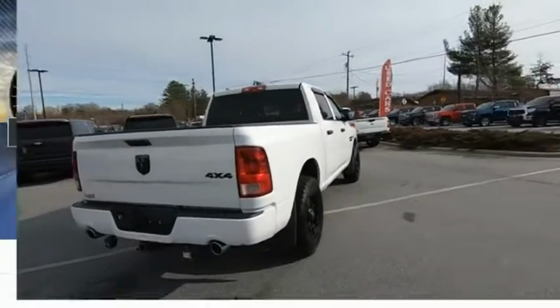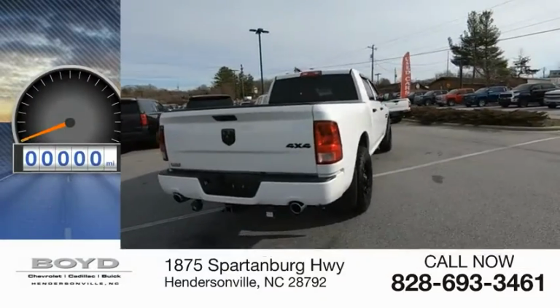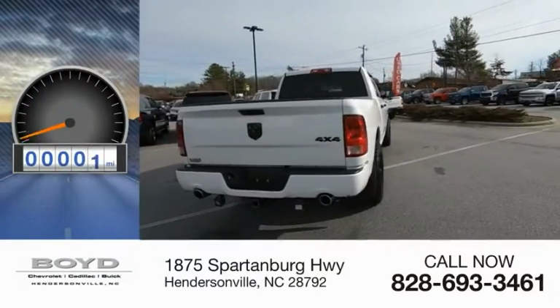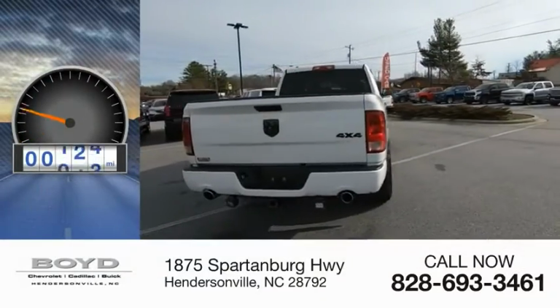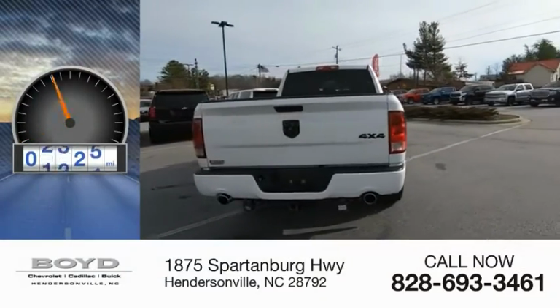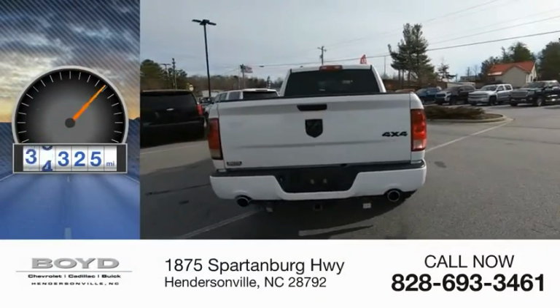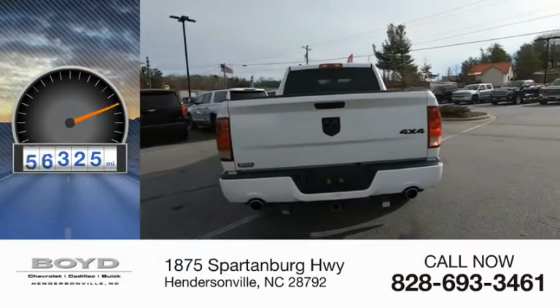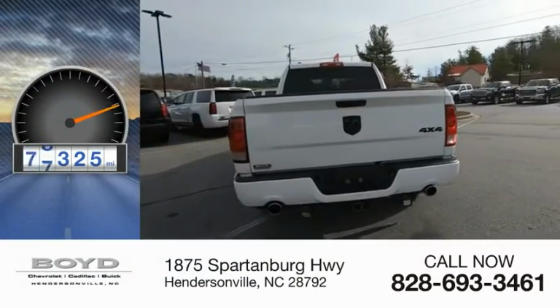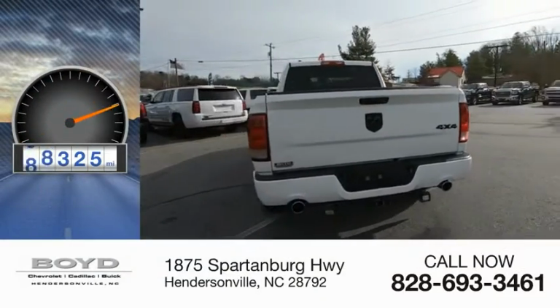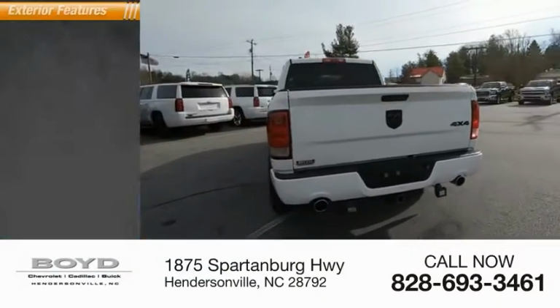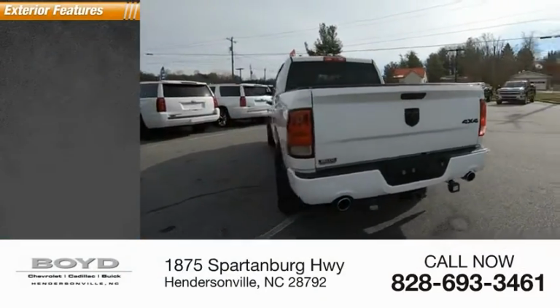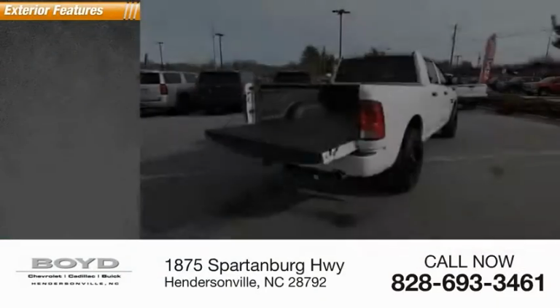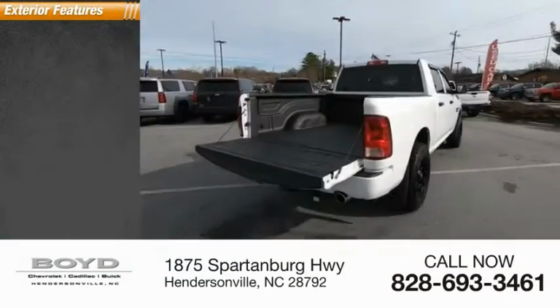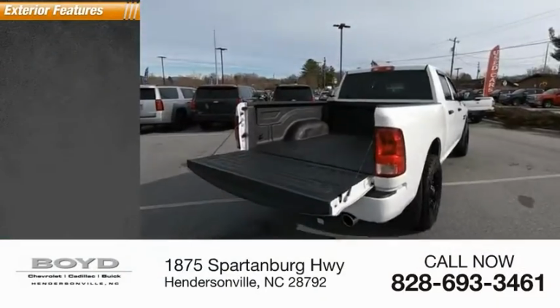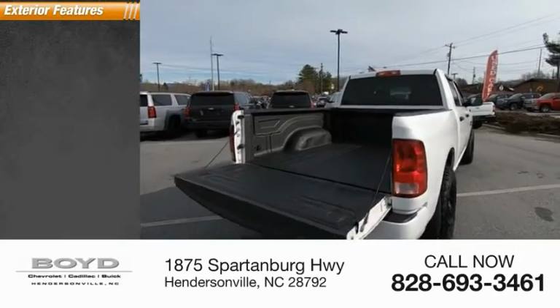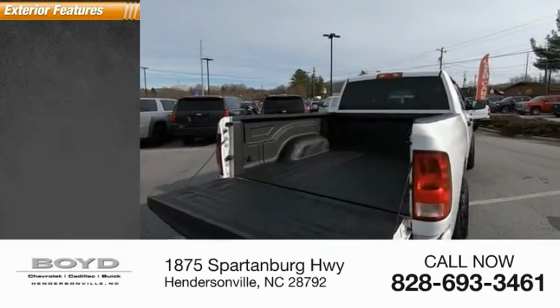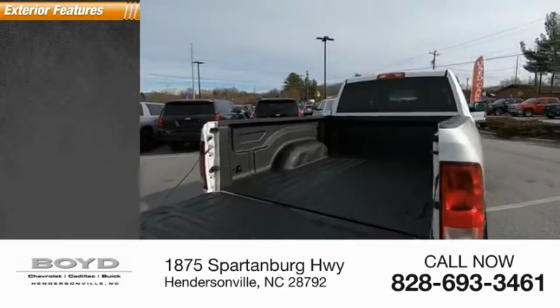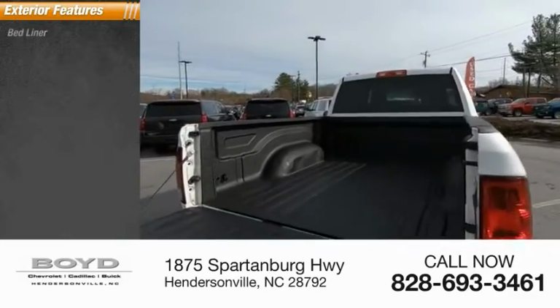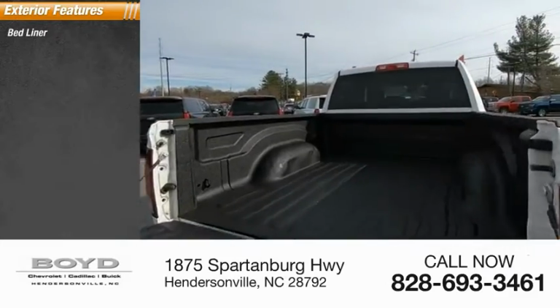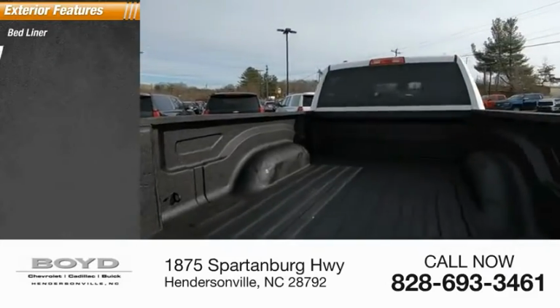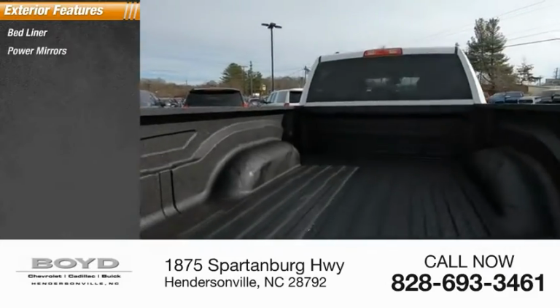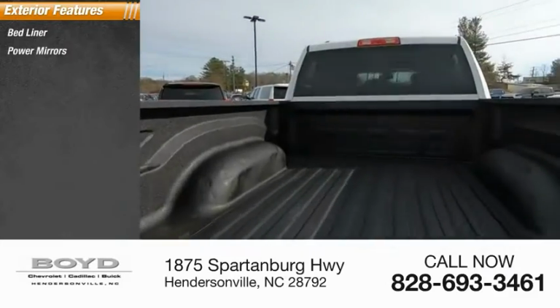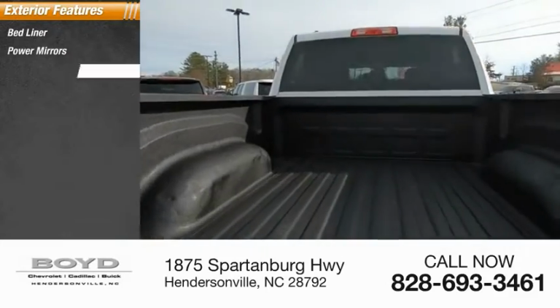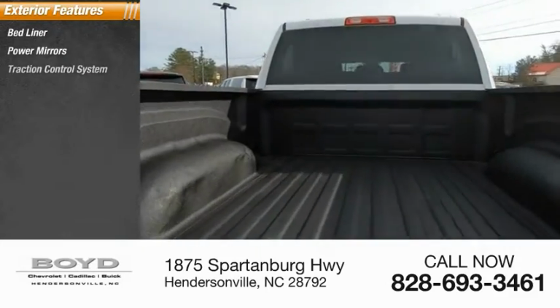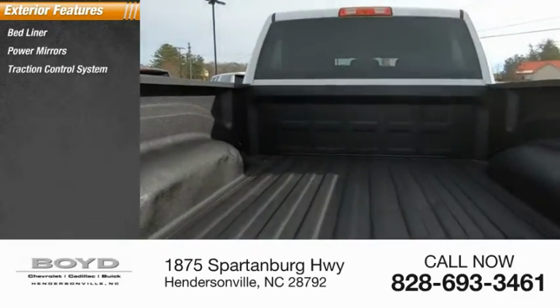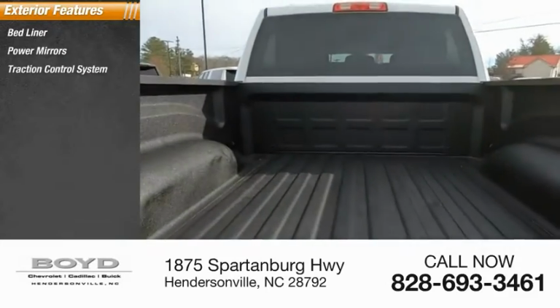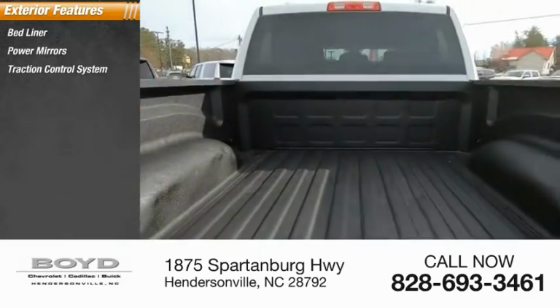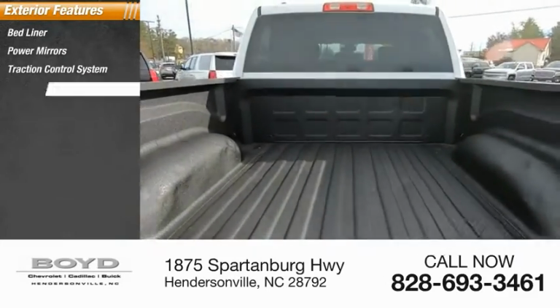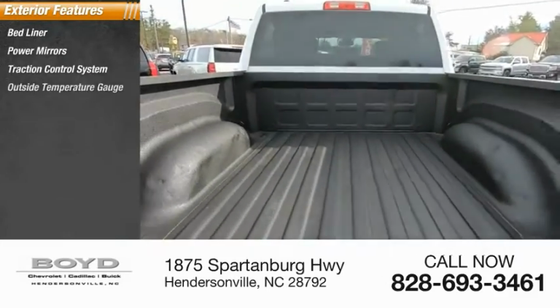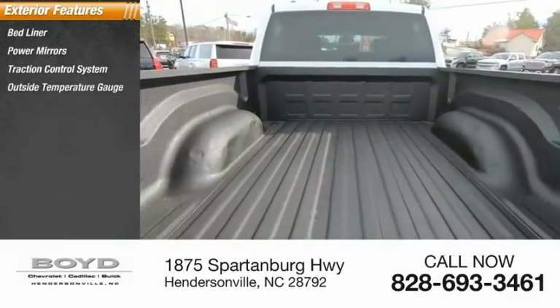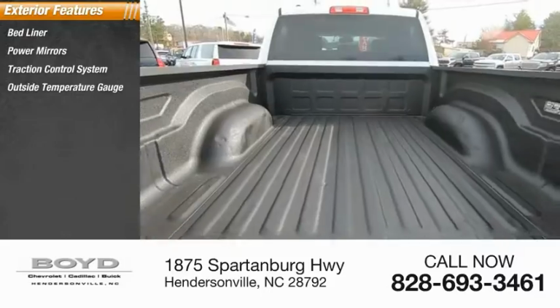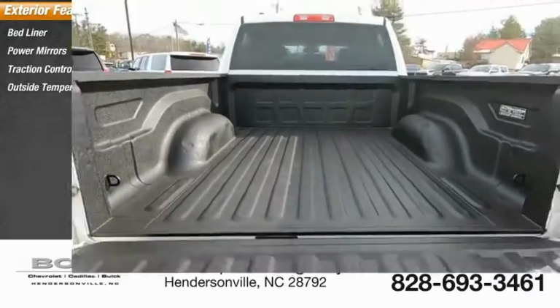This vehicle has less than 100,000 miles. Here are some of this vehicle's great options: bed liner, power mirrors, traction control system, outside temperature gauge.